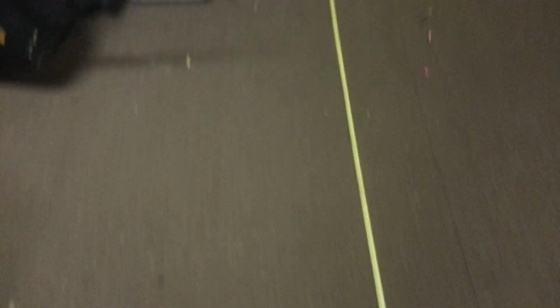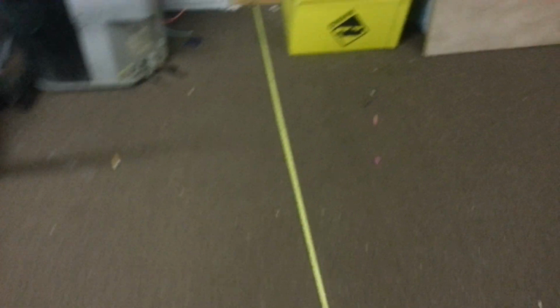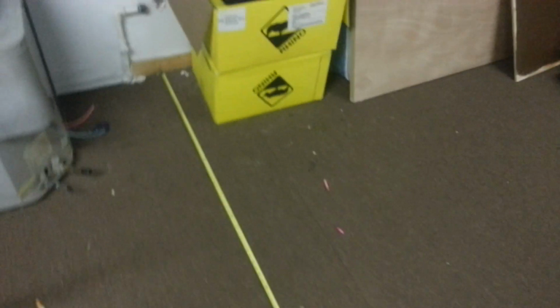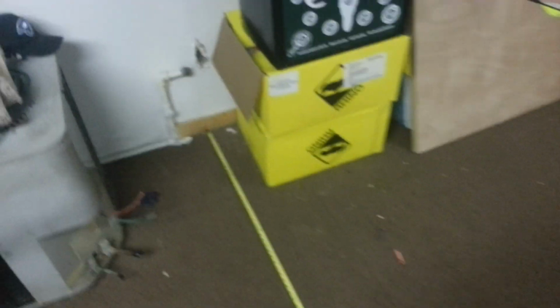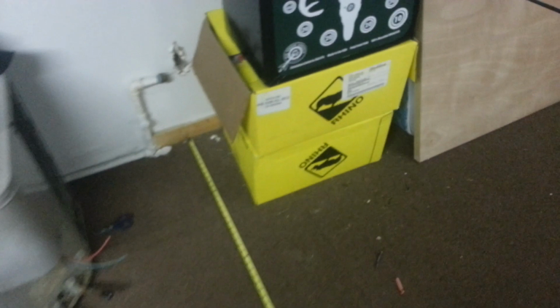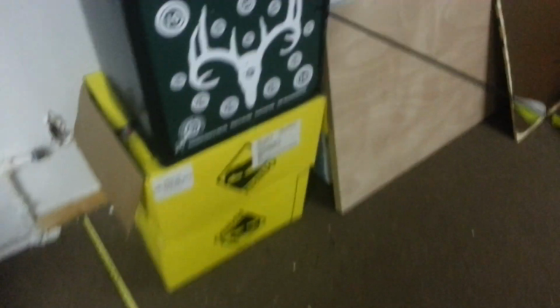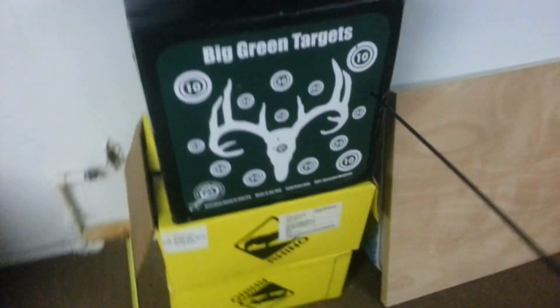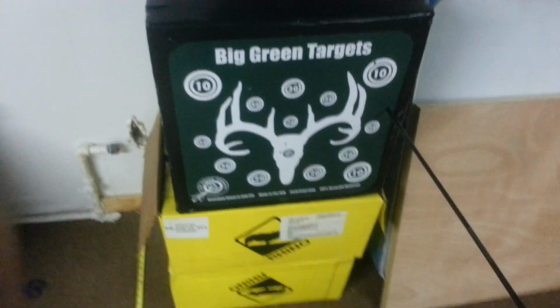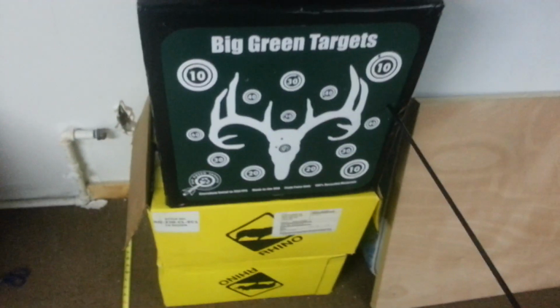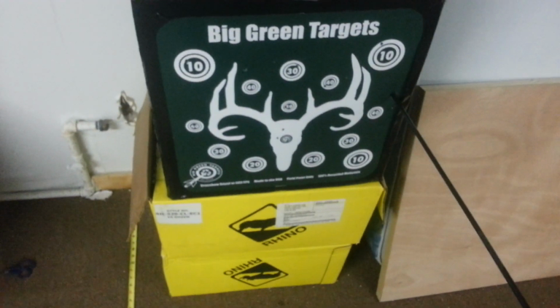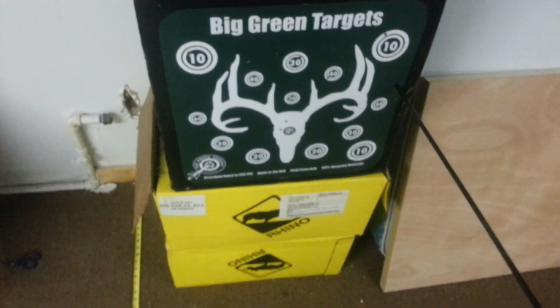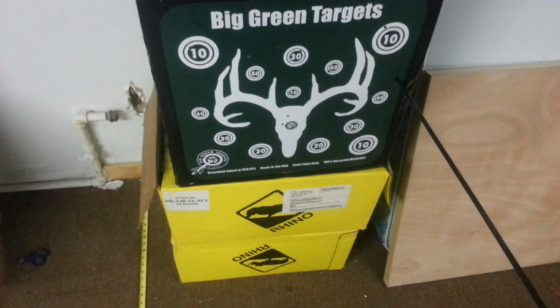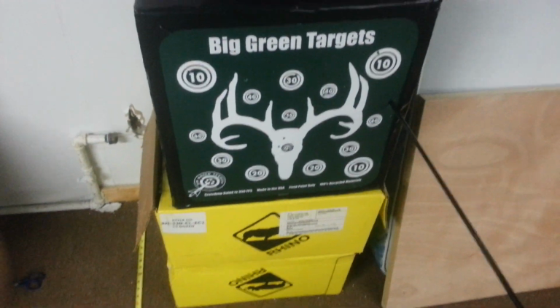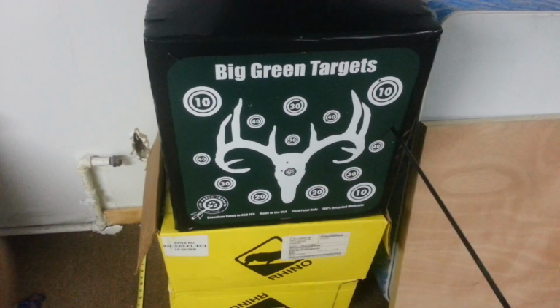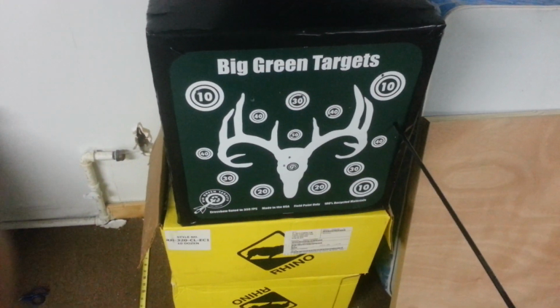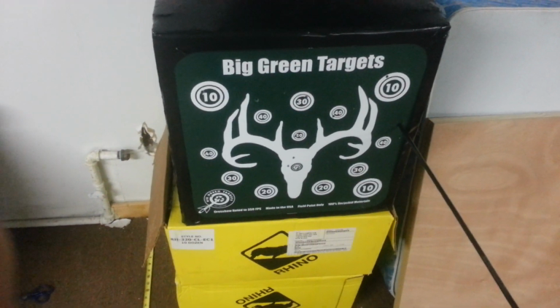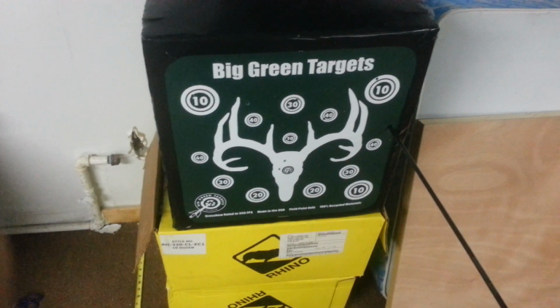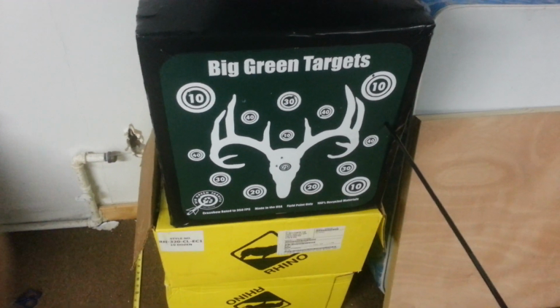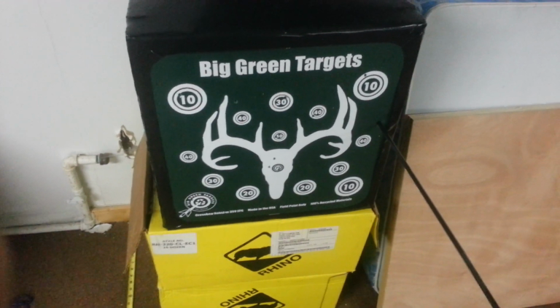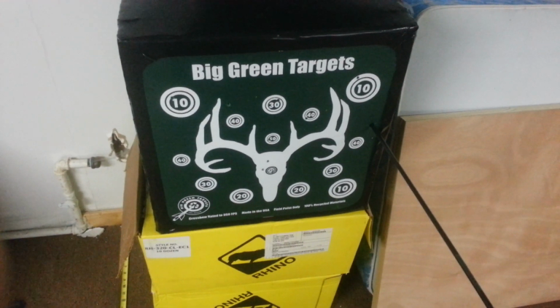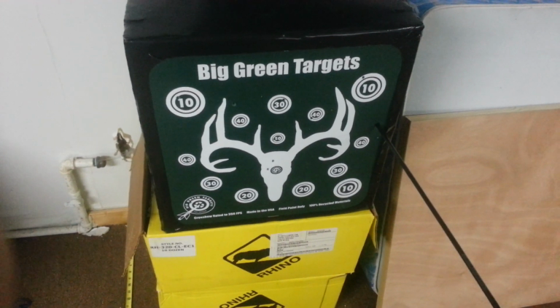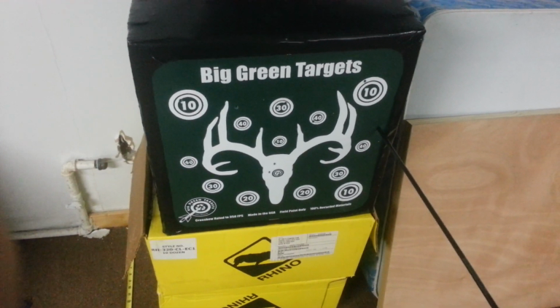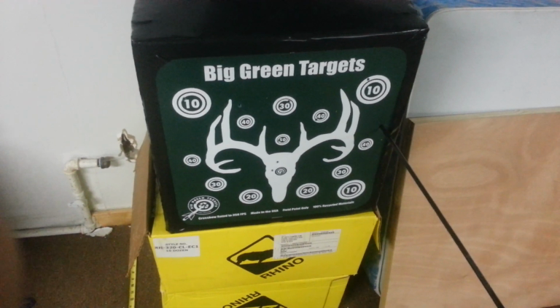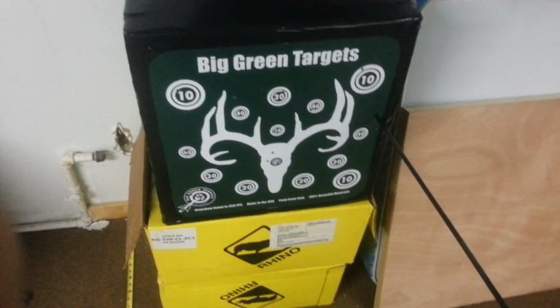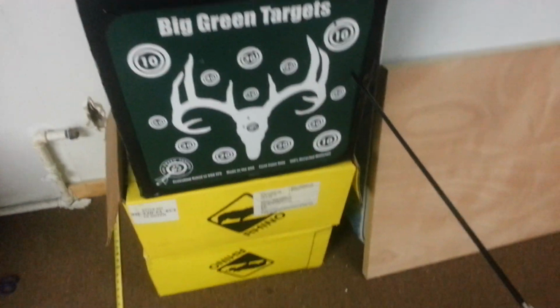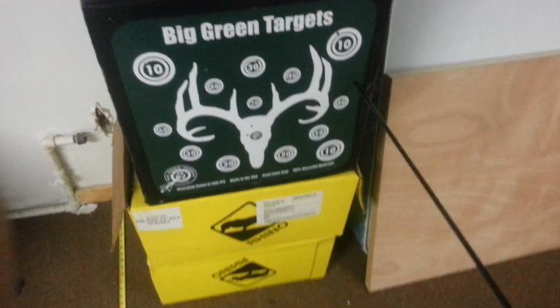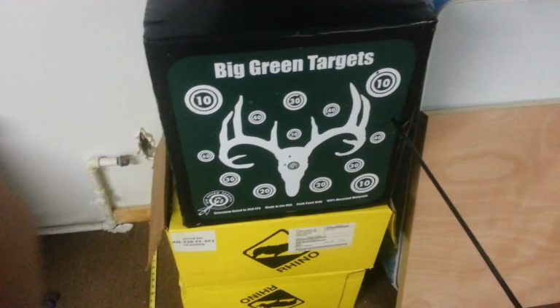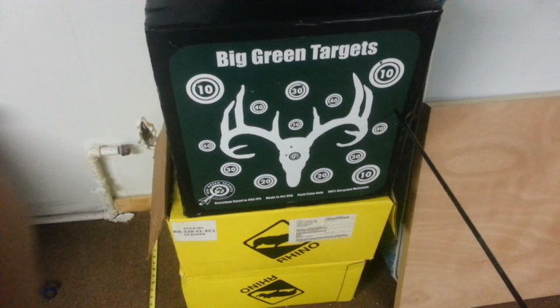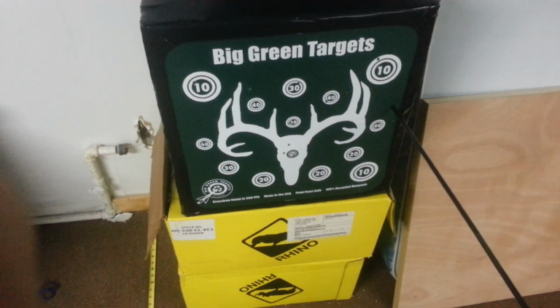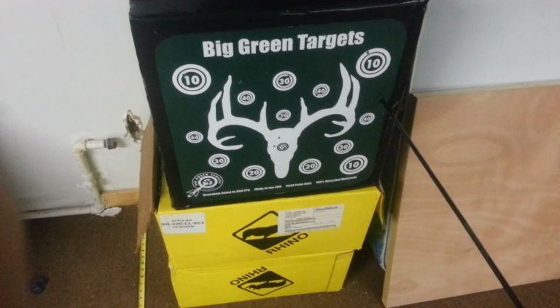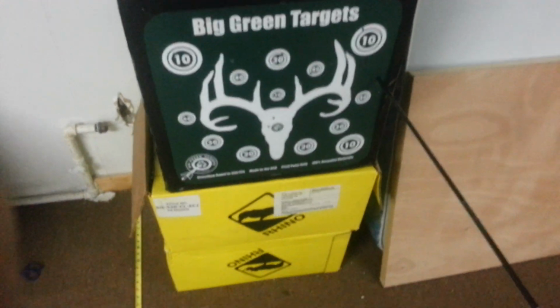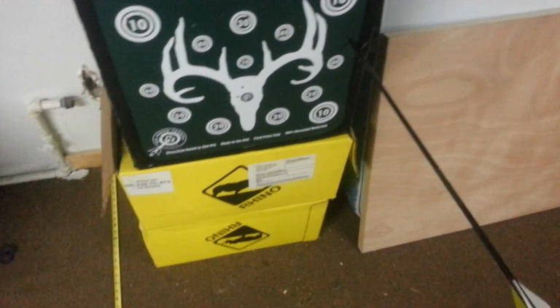Alright guys, this is Bowtech Avid Hunter. I messed up the last video and accidentally put the camera on my little clip thing upside down for the second part of the video. So I'm starting it all over again because it just messed it all up.